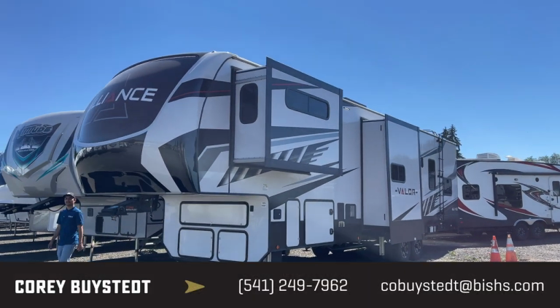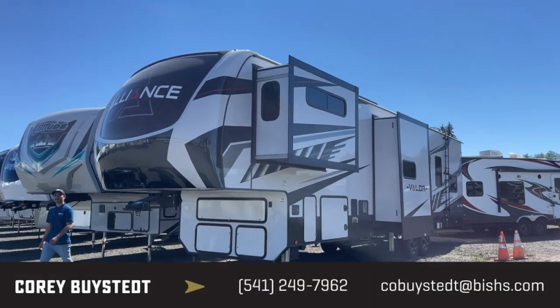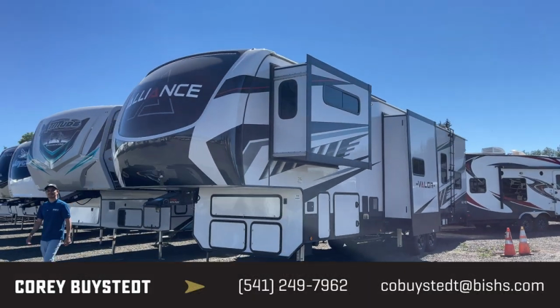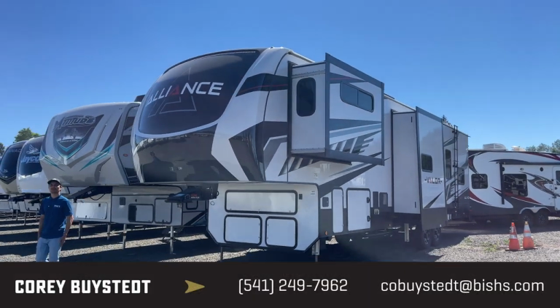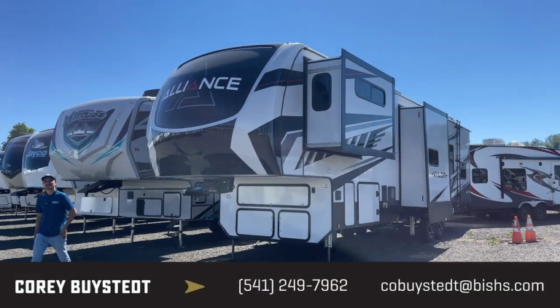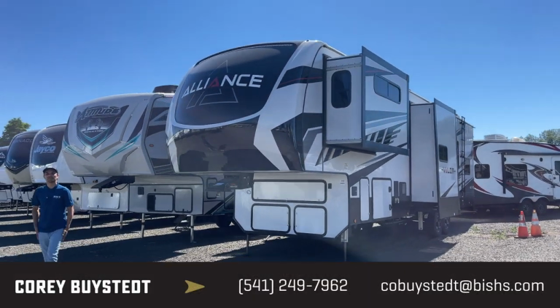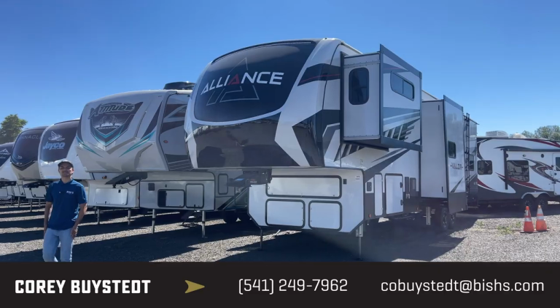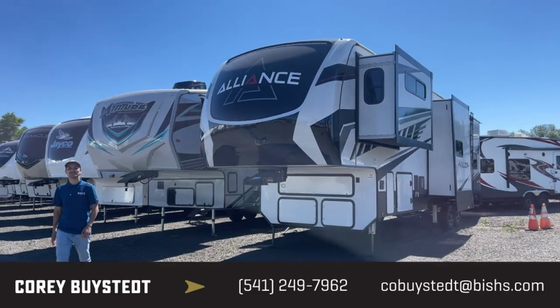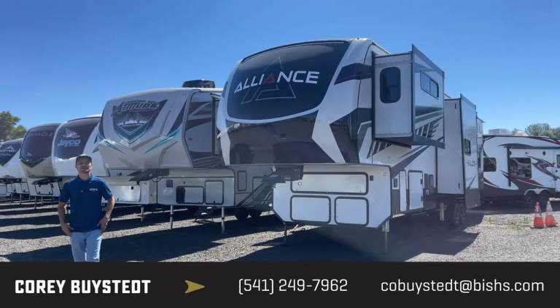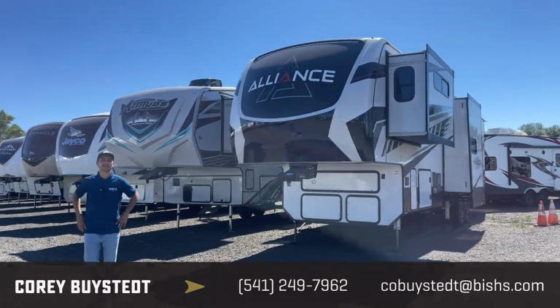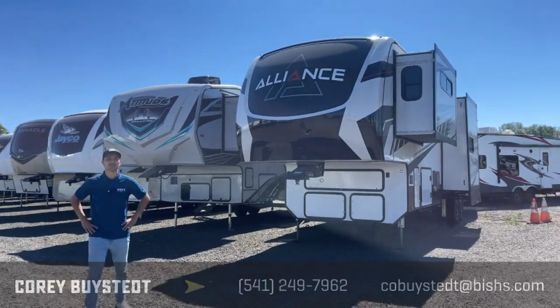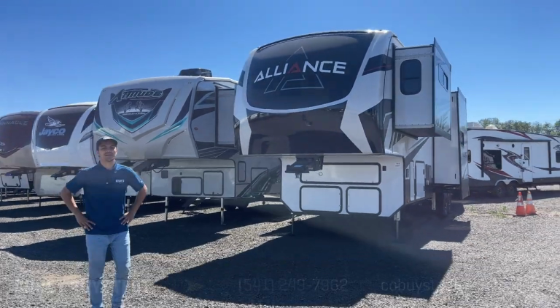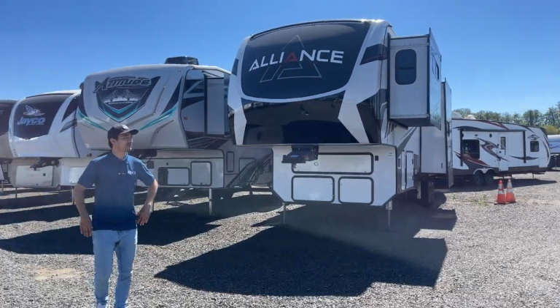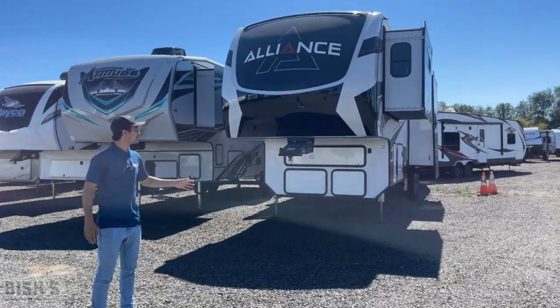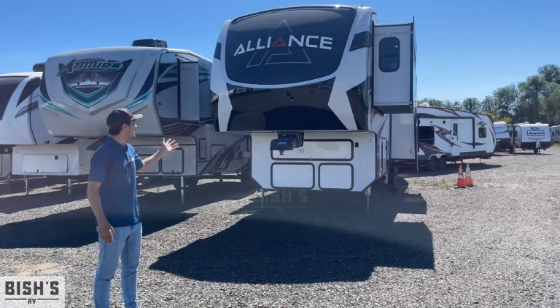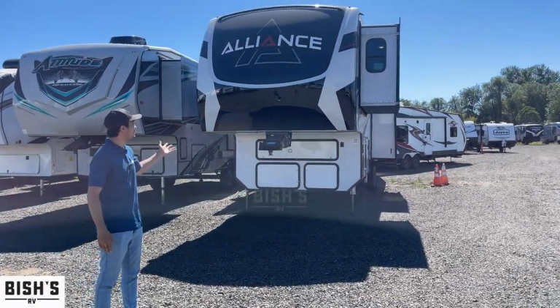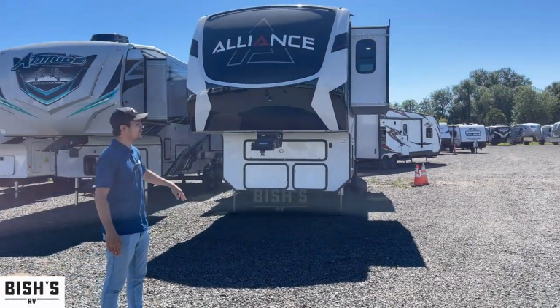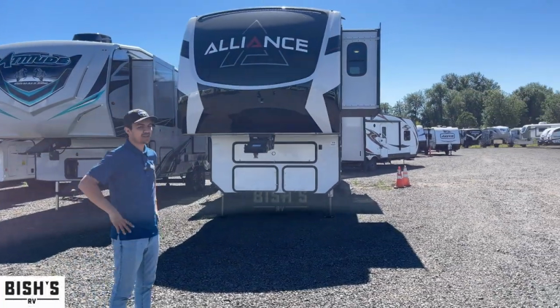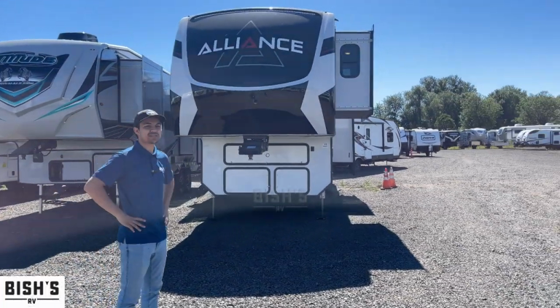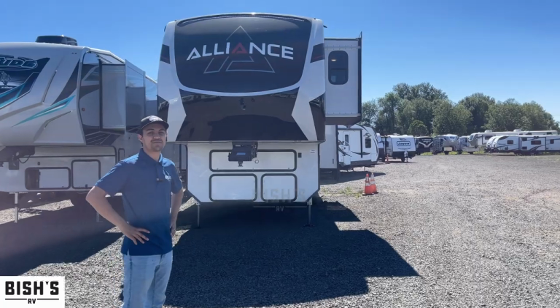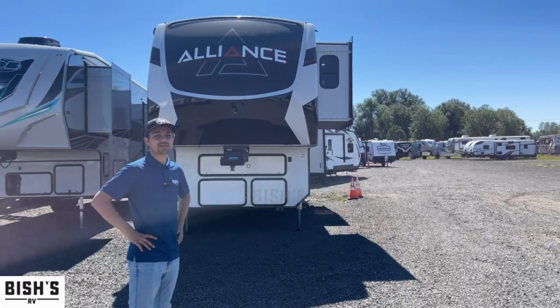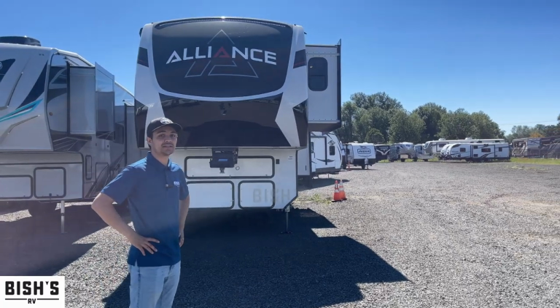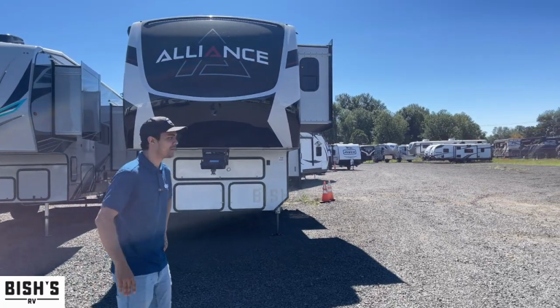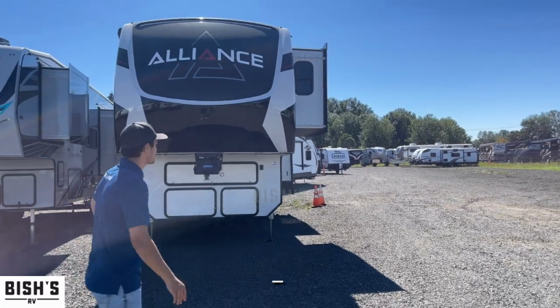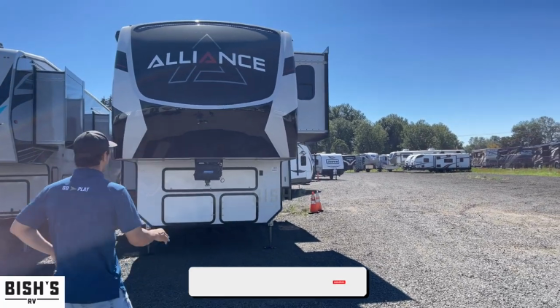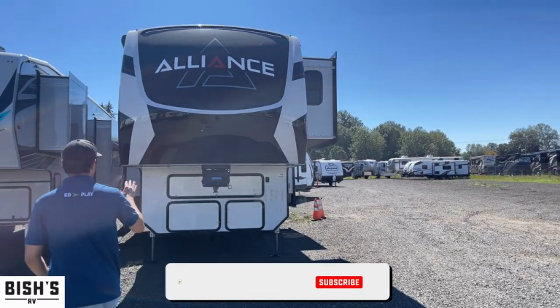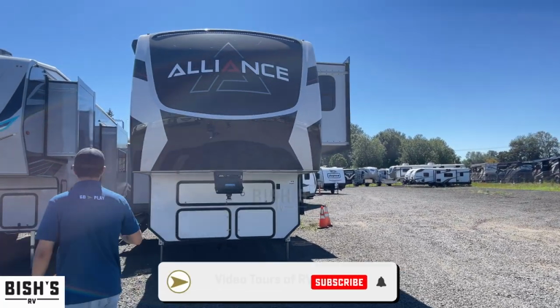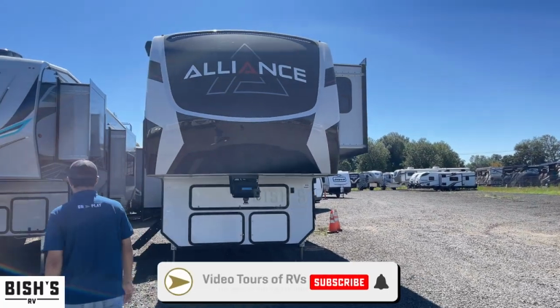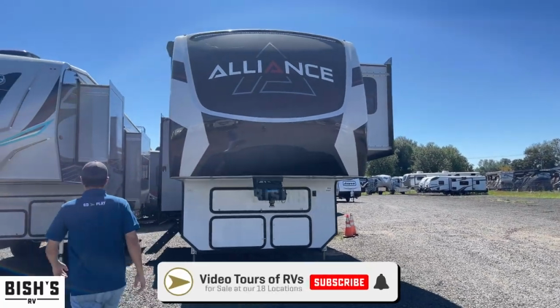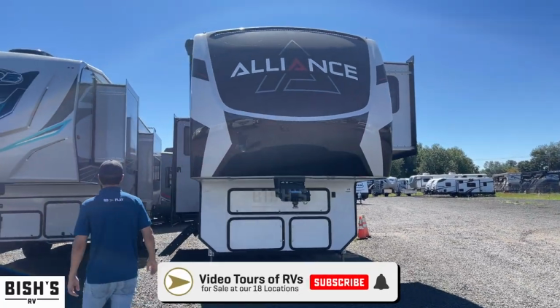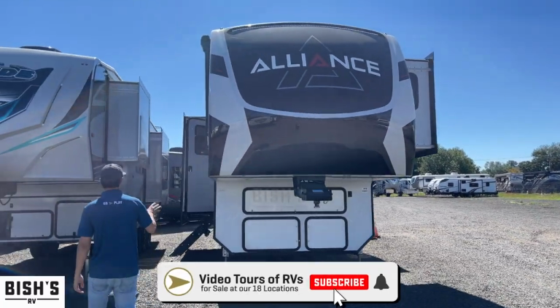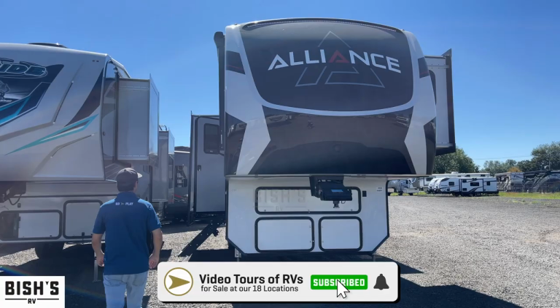Hey guys, this is Corey Bystead over at Bishus RV in Junction City, Oregon. I'm here to show you the Alliance Valor 37 V13. This is a killer rig — it's a toy hauler.